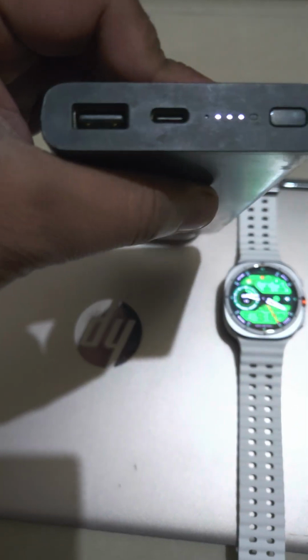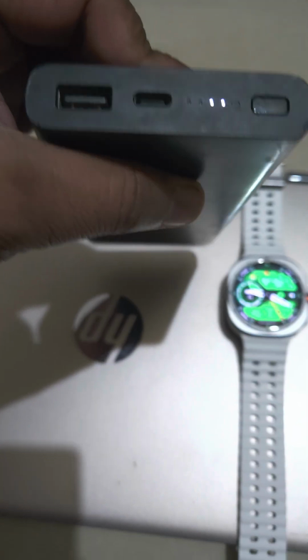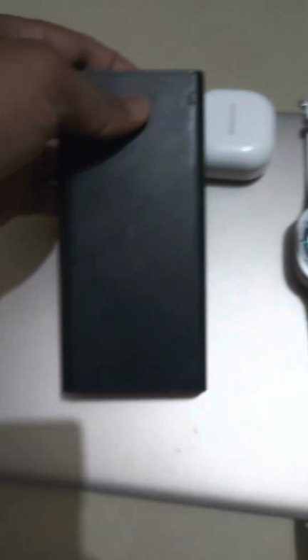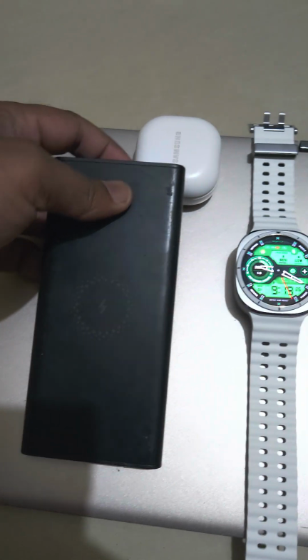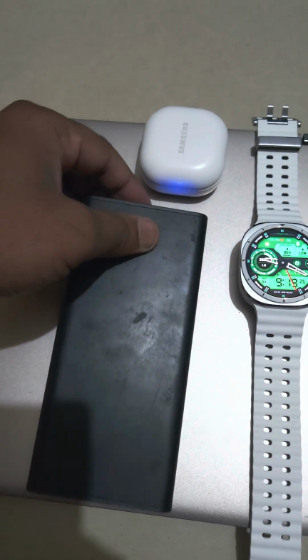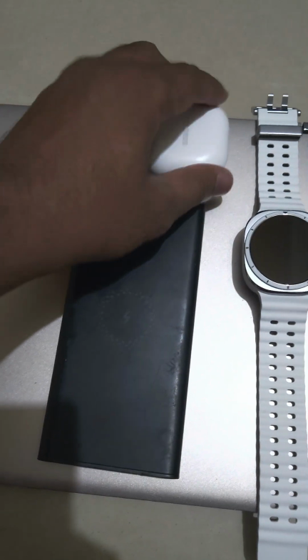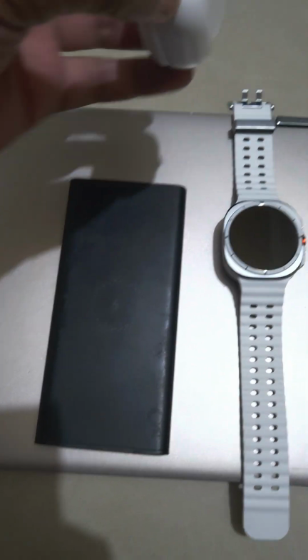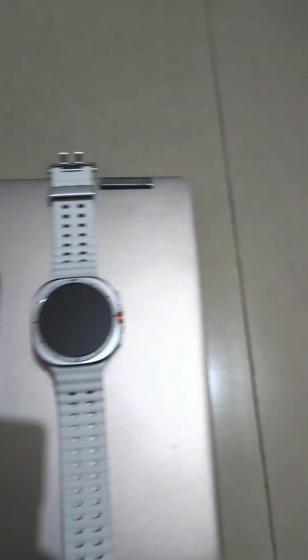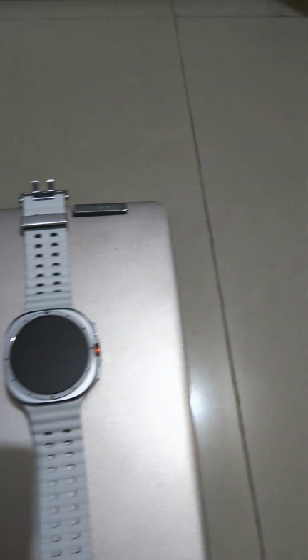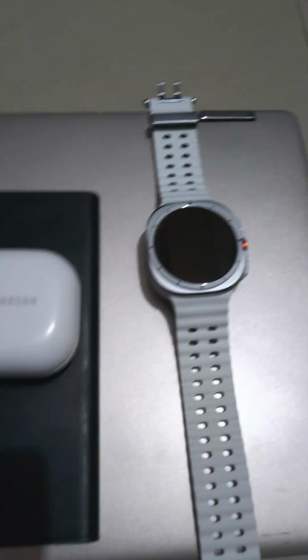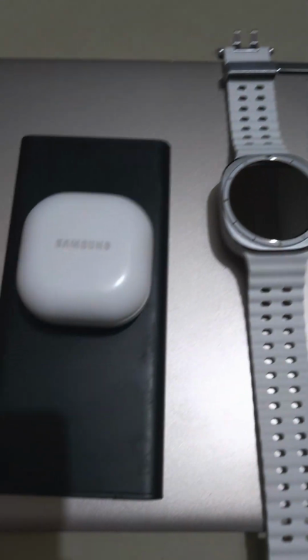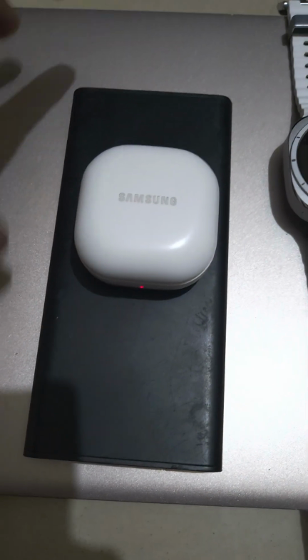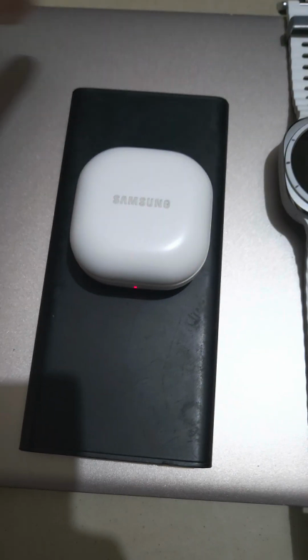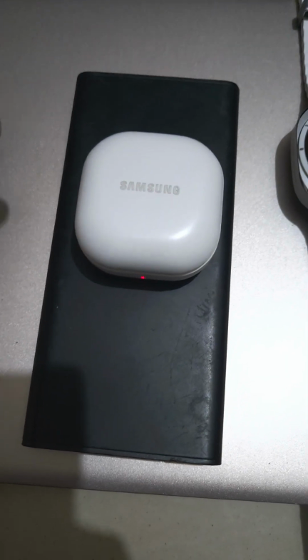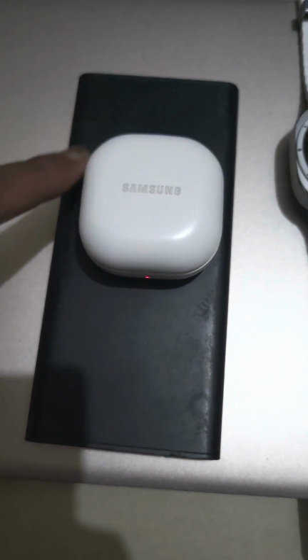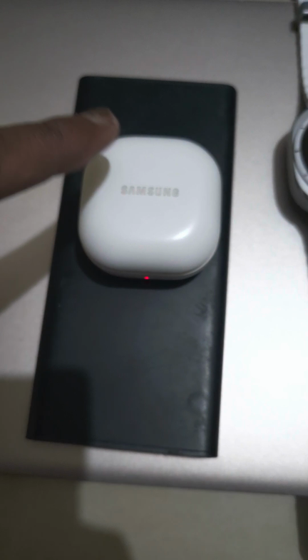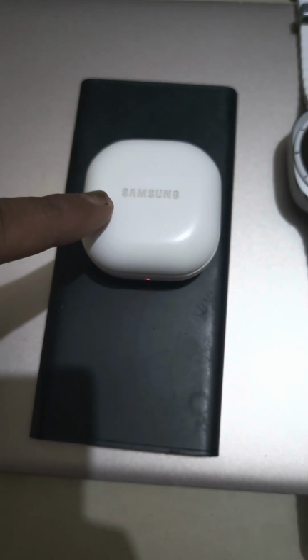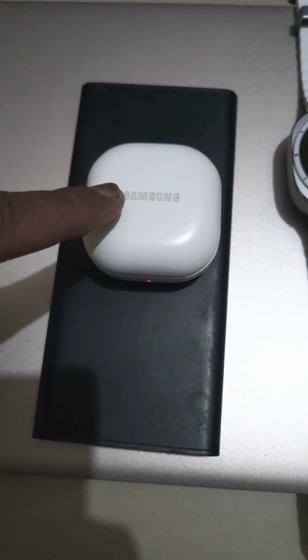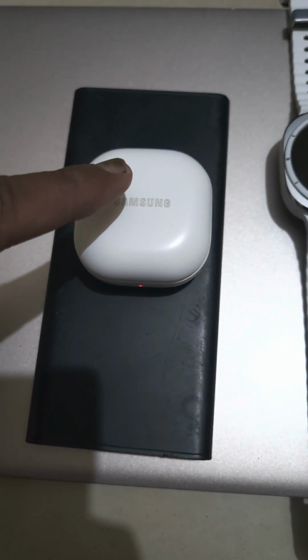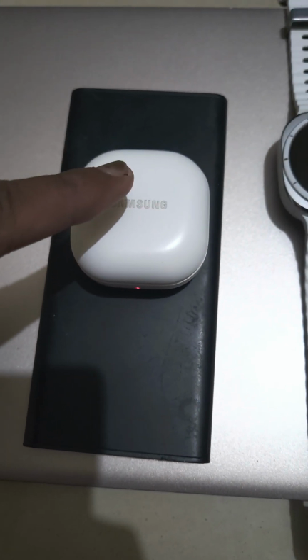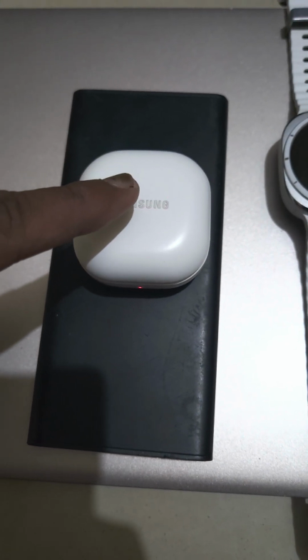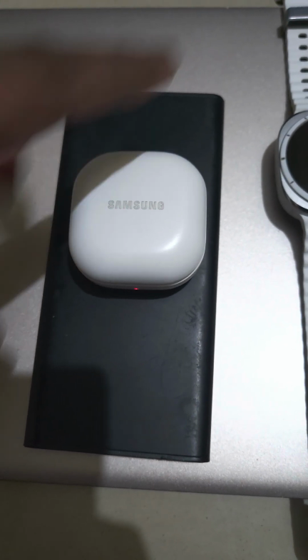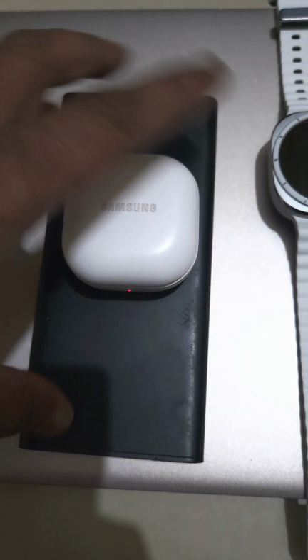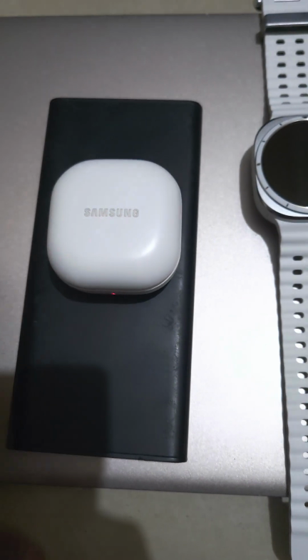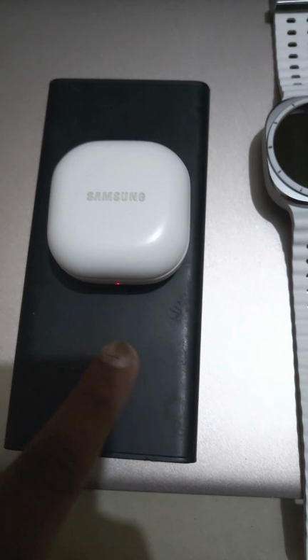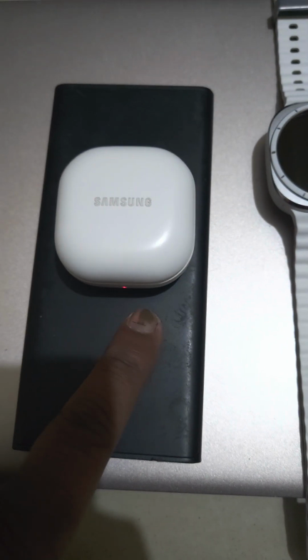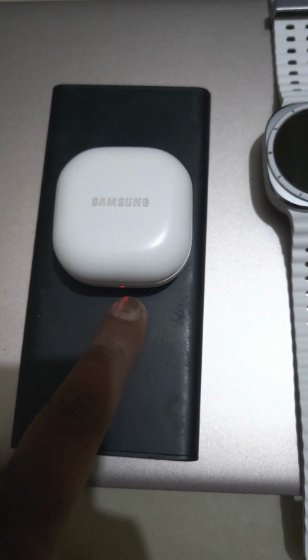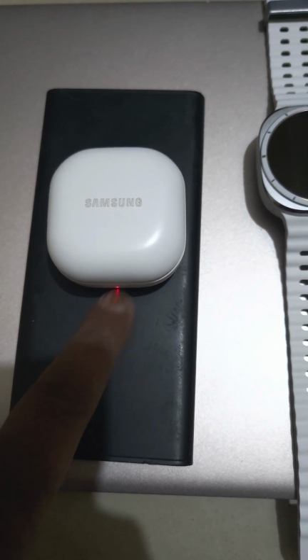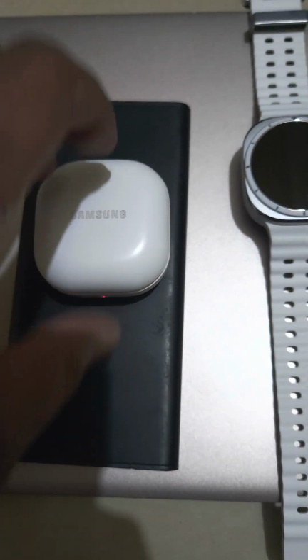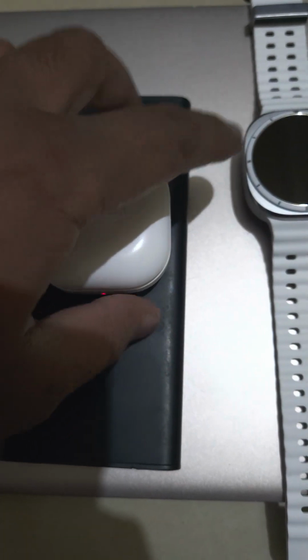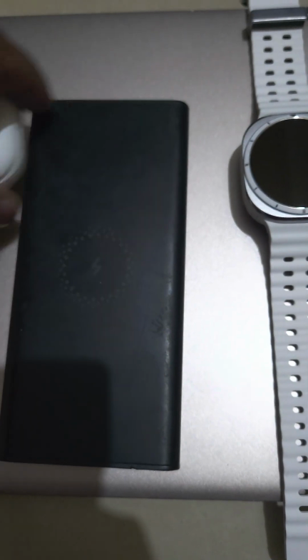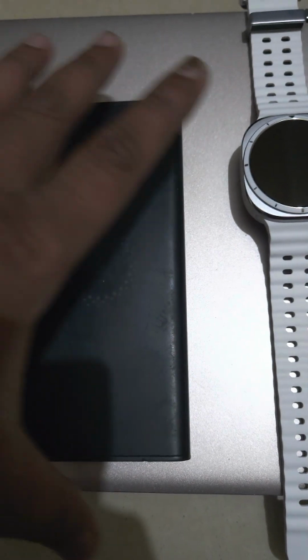As you can see, it's a wireless charger. If we place our Samsung buds on it, we can easily charge them — you can see the red light here, so it charges.